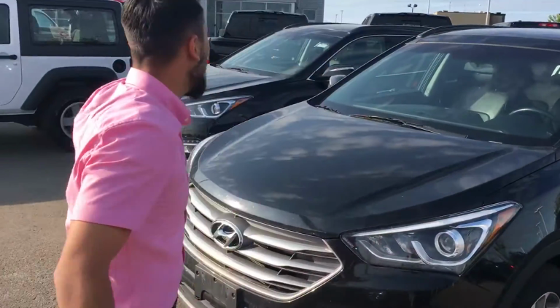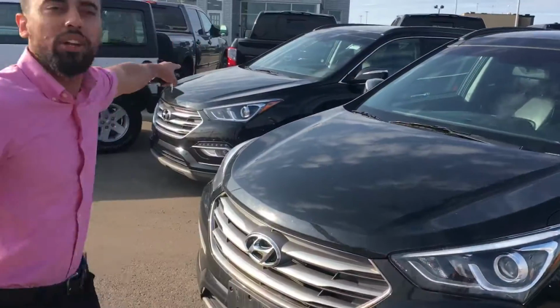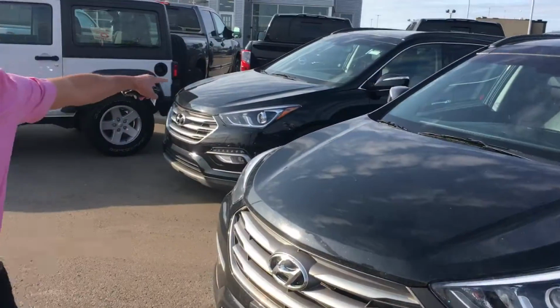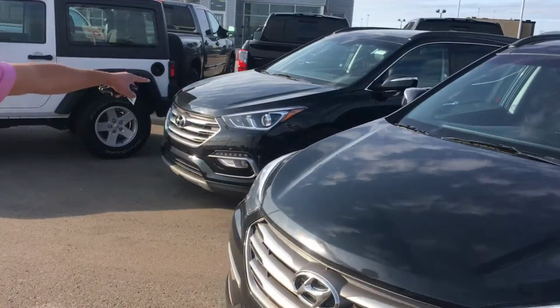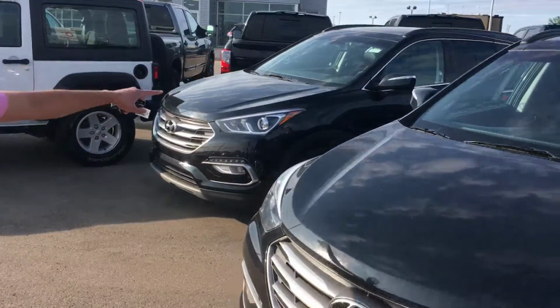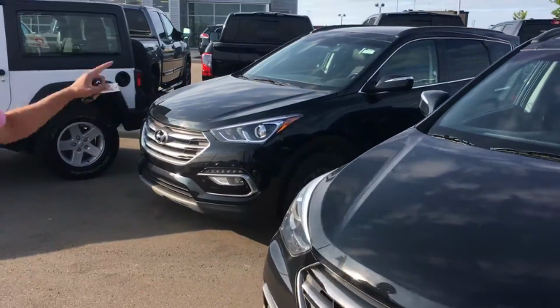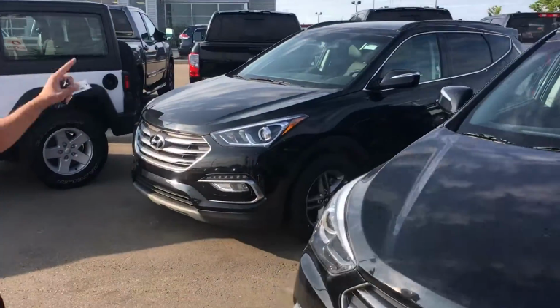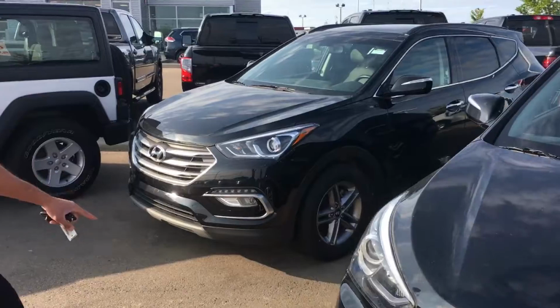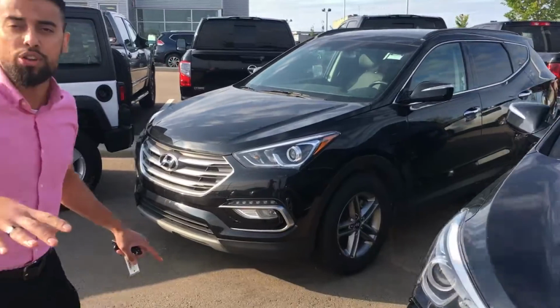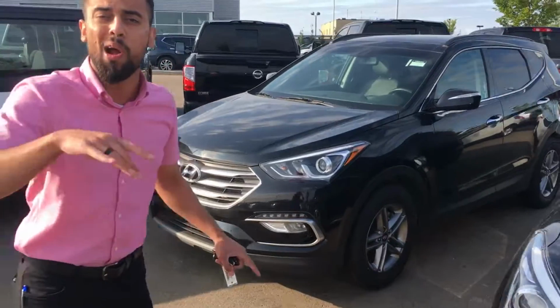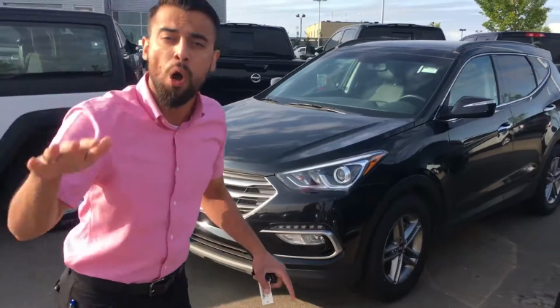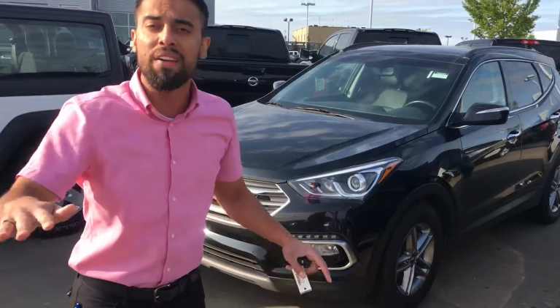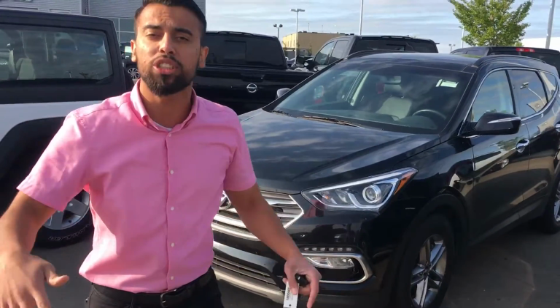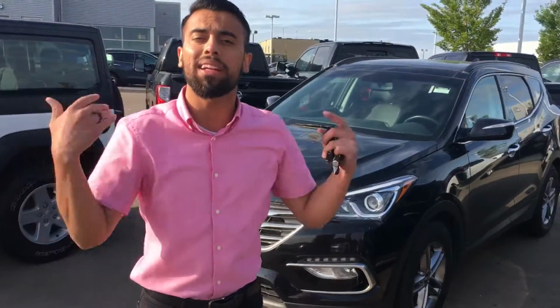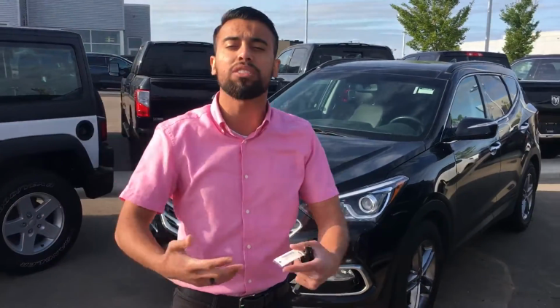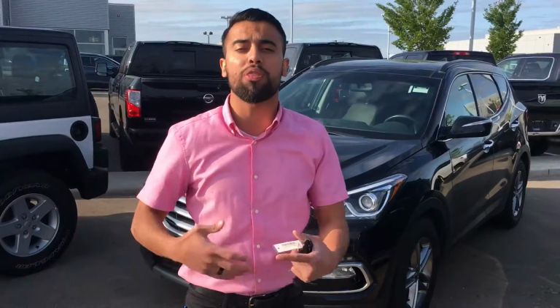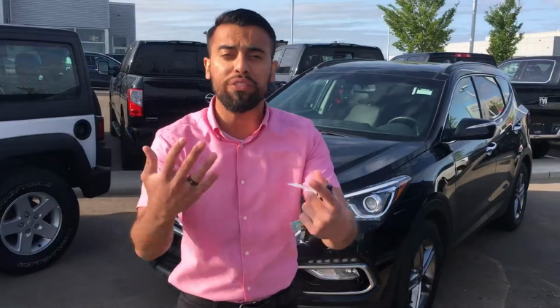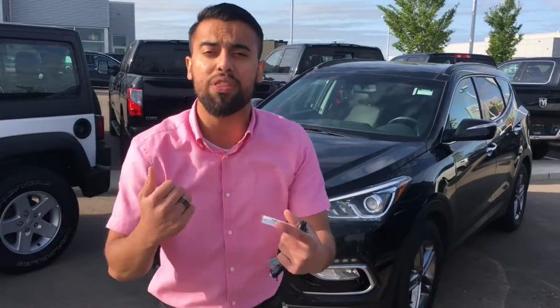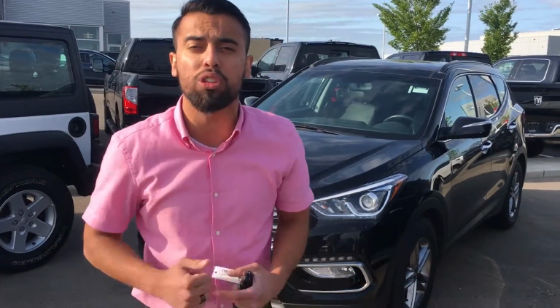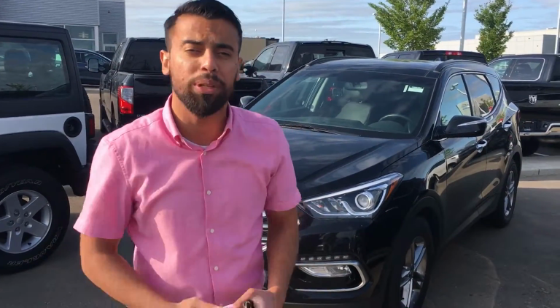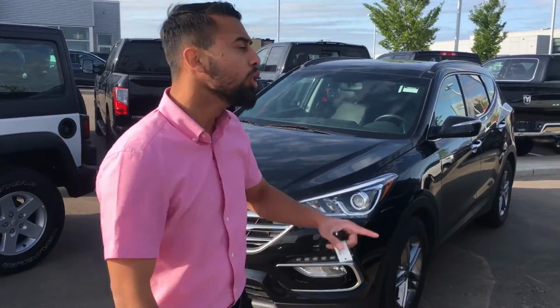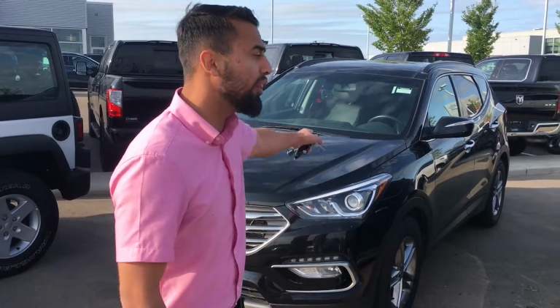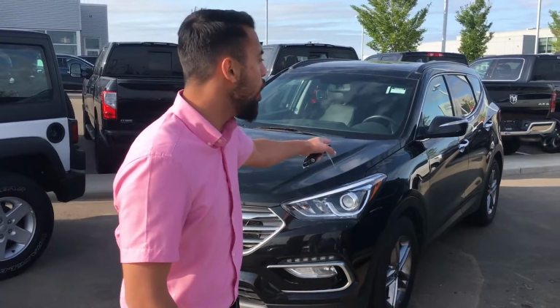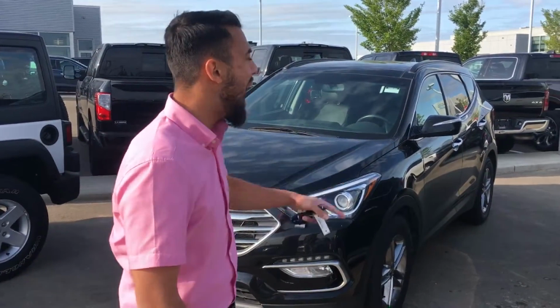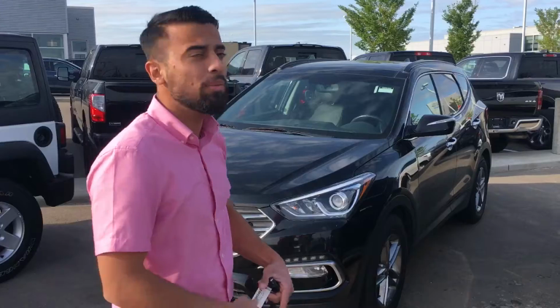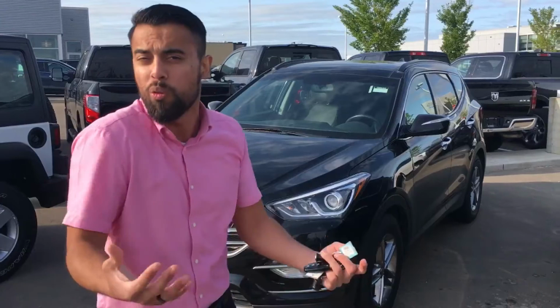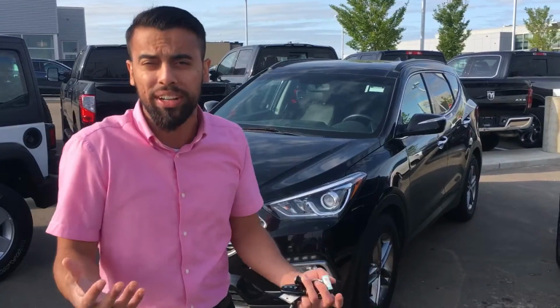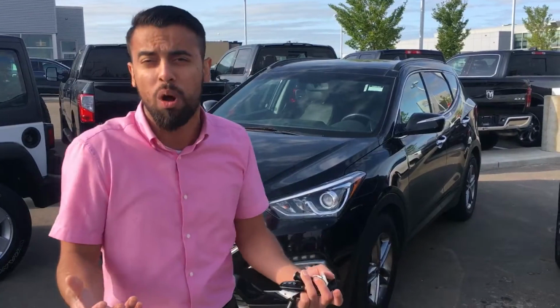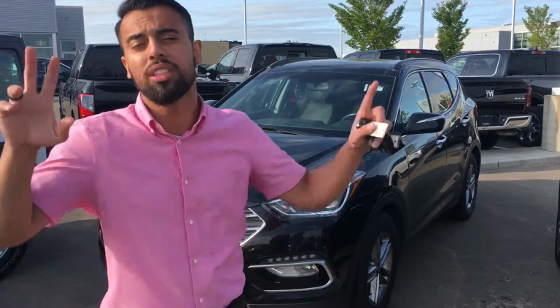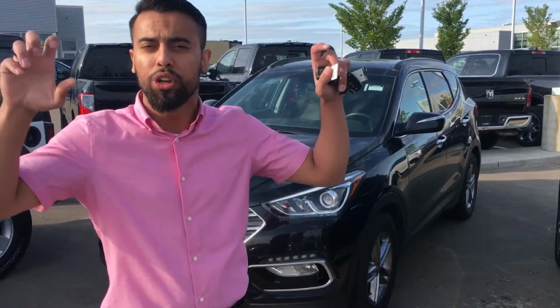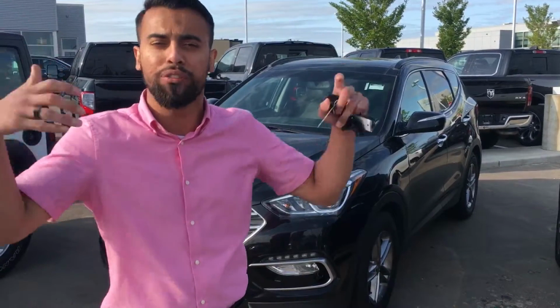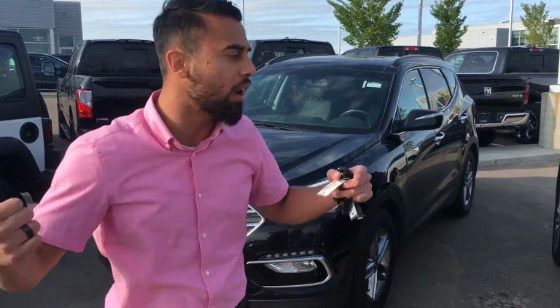With the 2018 right beside it, this one is non-turbo, no navigation, but it has around 35,000 kilometers — really low — and more warranty as well because it's a newer vehicle.